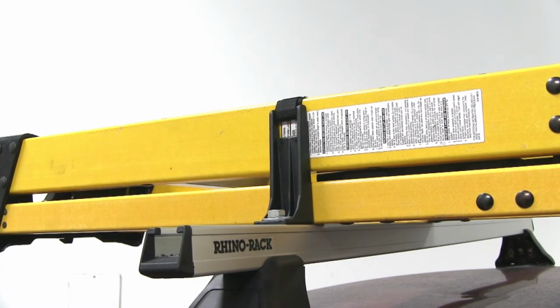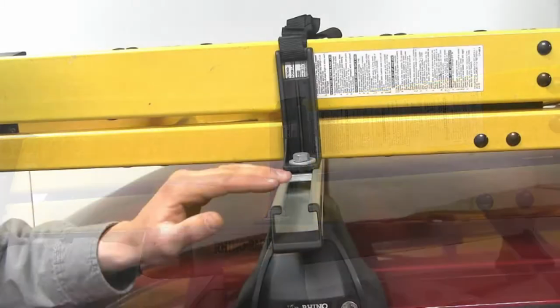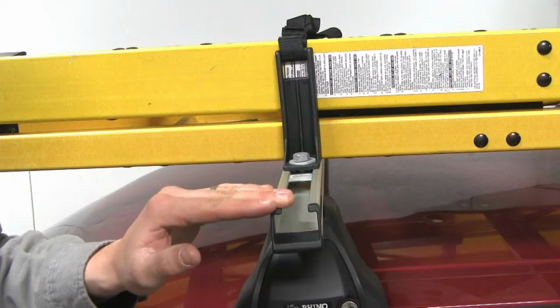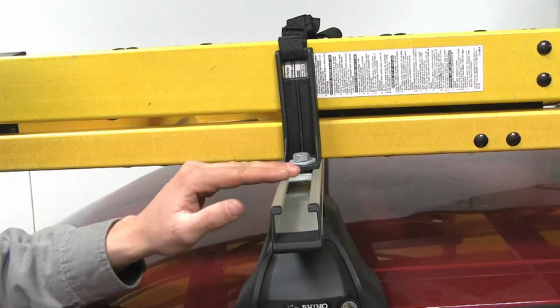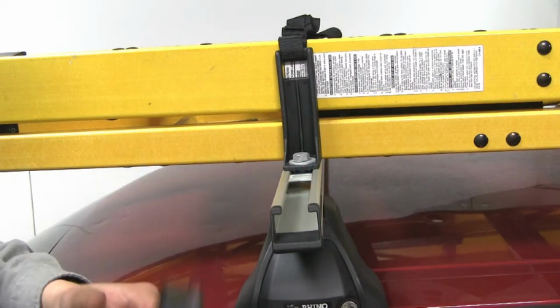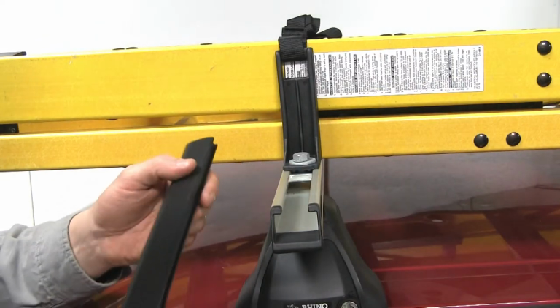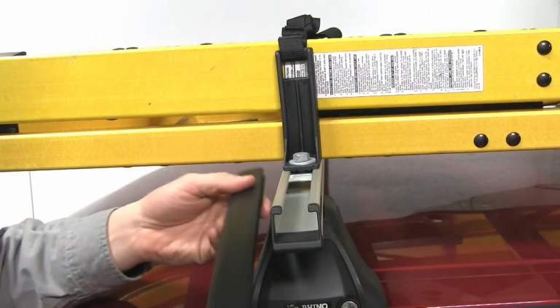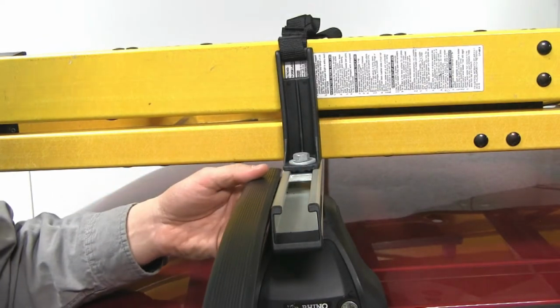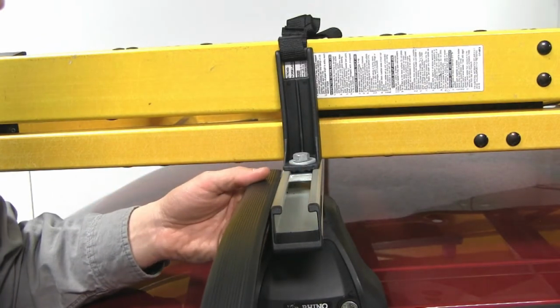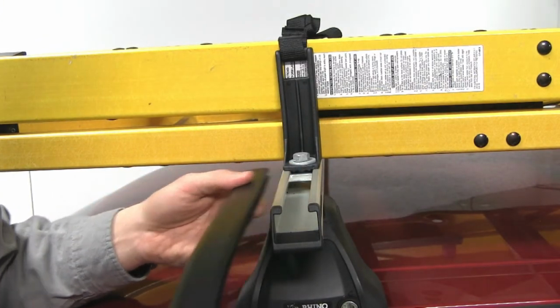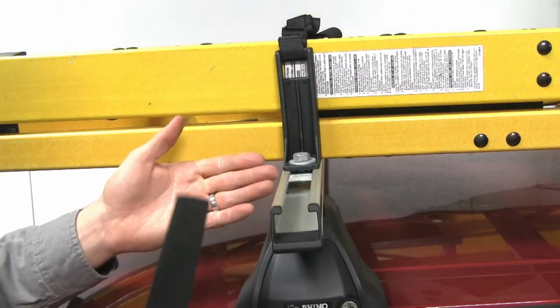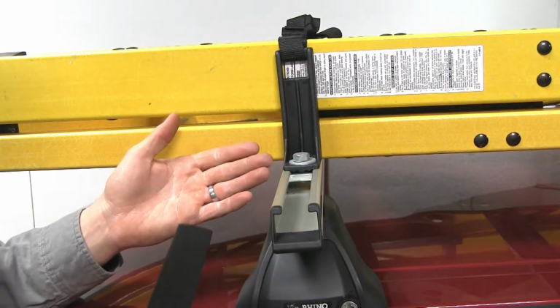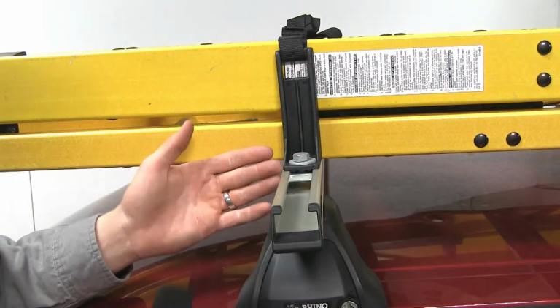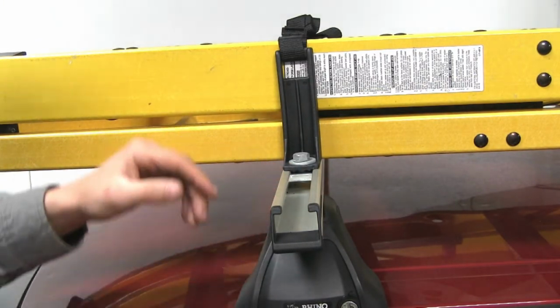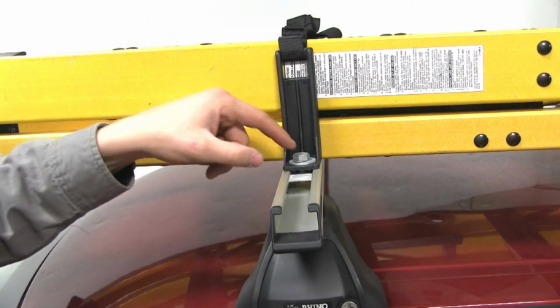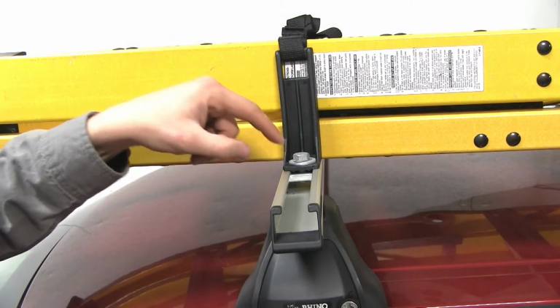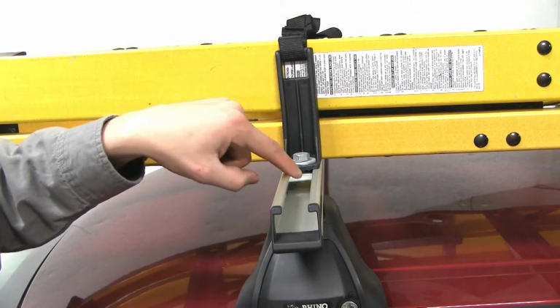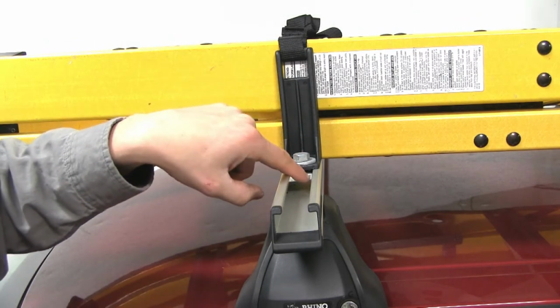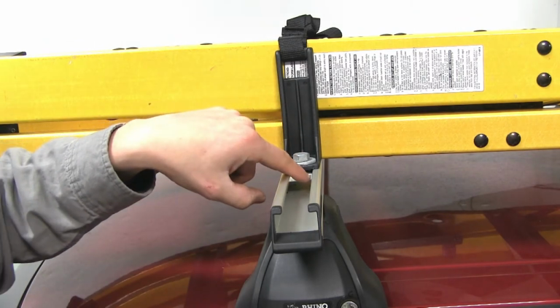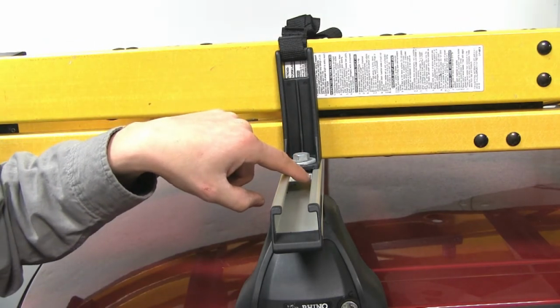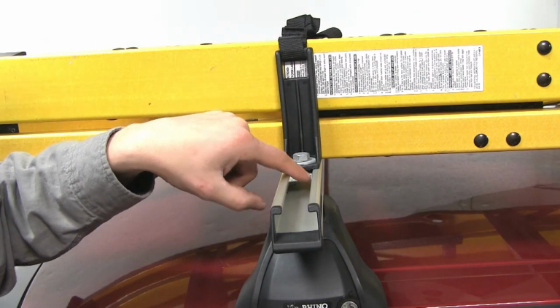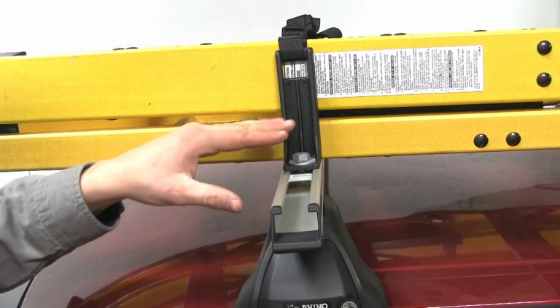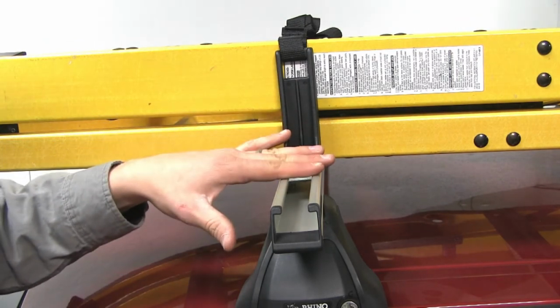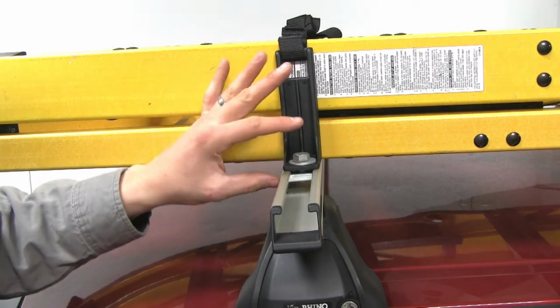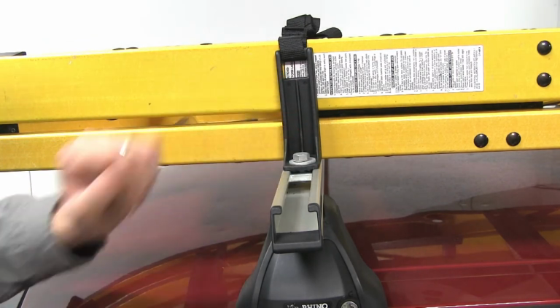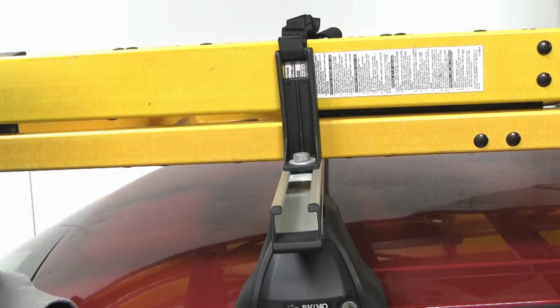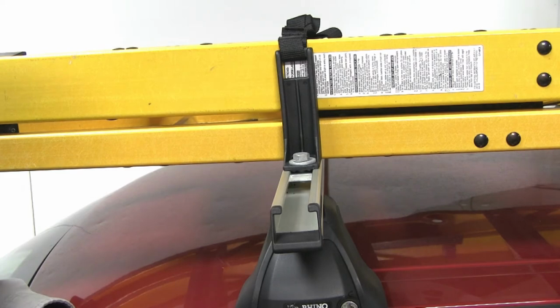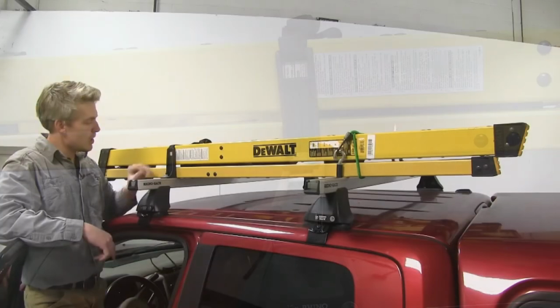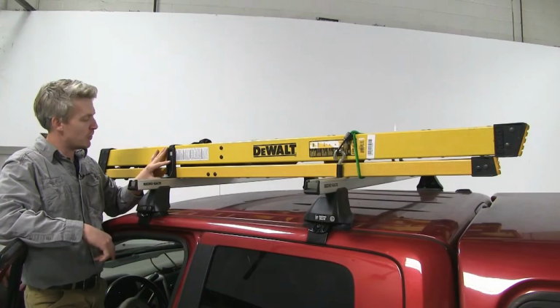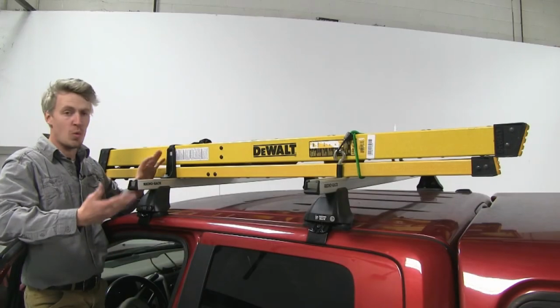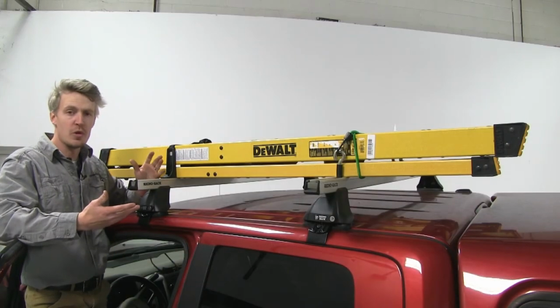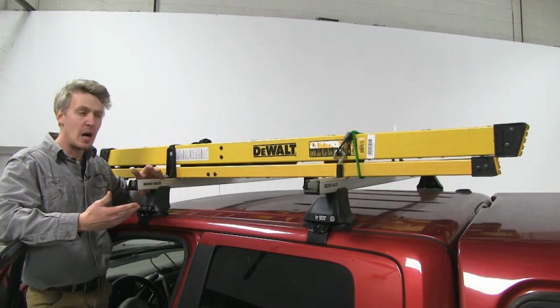It's adjustable anywhere along the channel. We've gone ahead and removed the weather stripping so we can show you how it installs. The bolt passes through the channel nut and tightens down, securing it in place. It comes with two, one for each side.